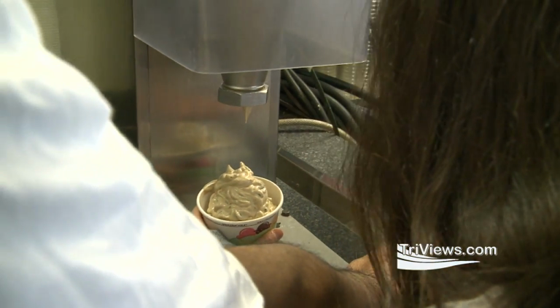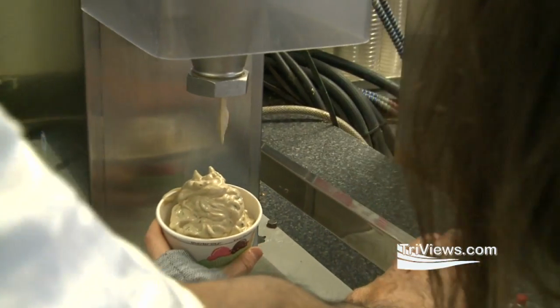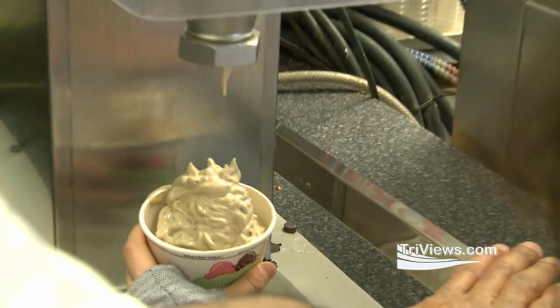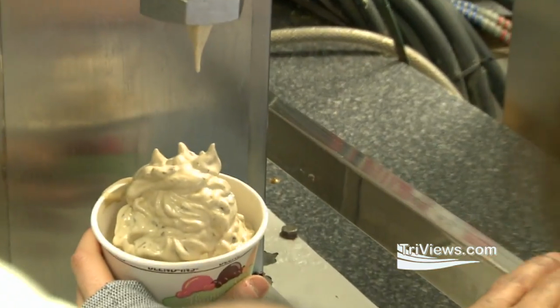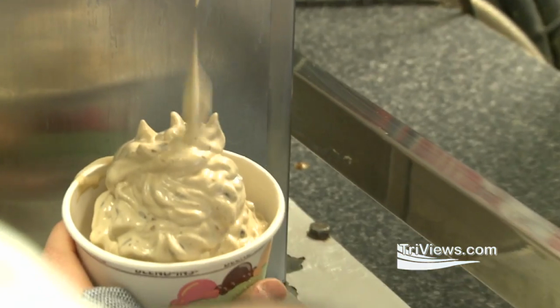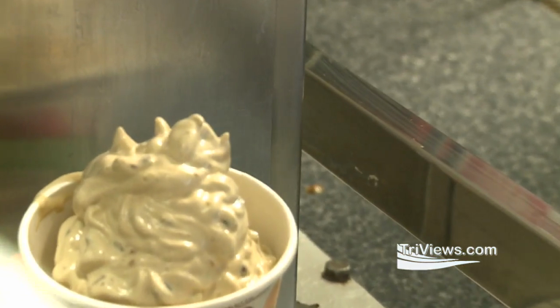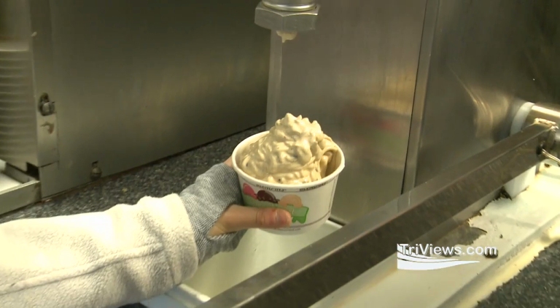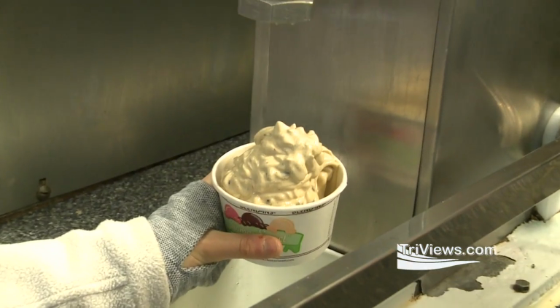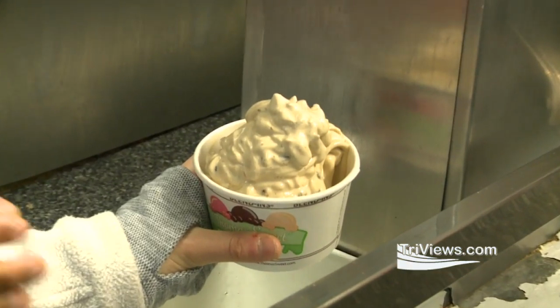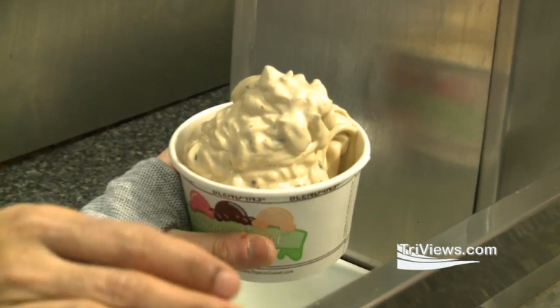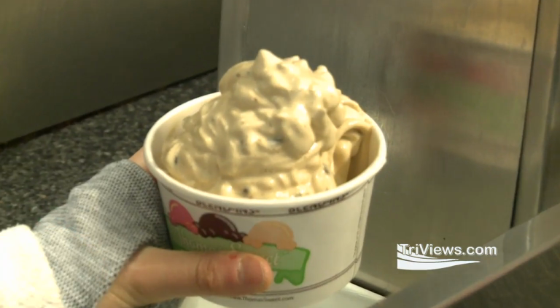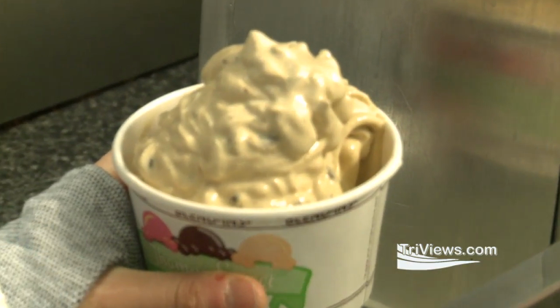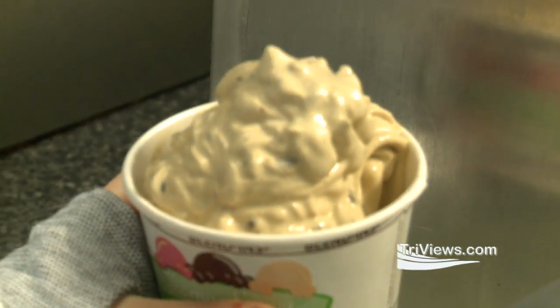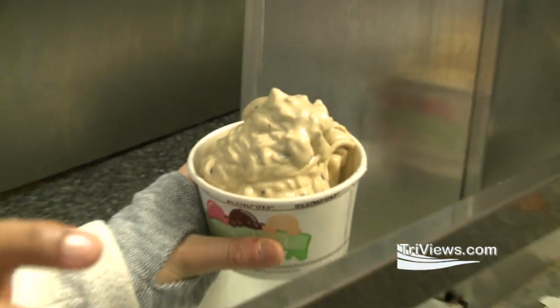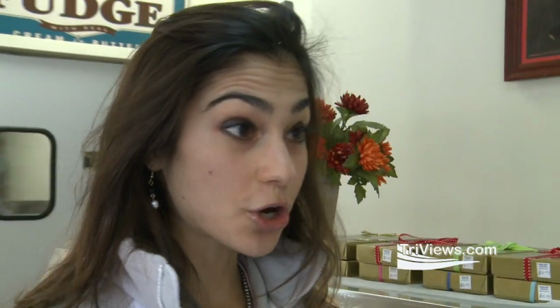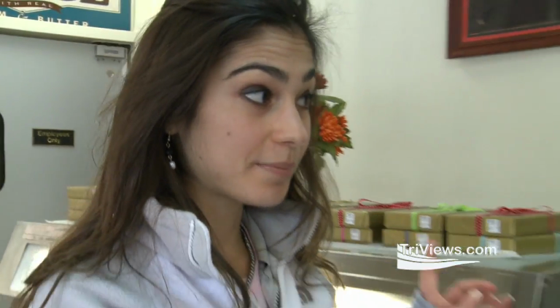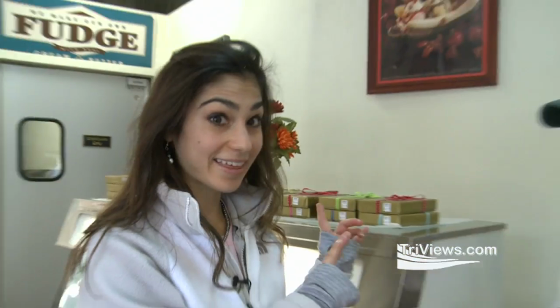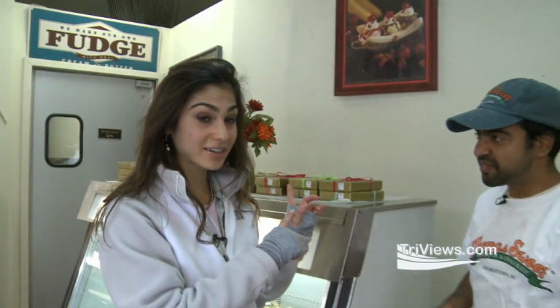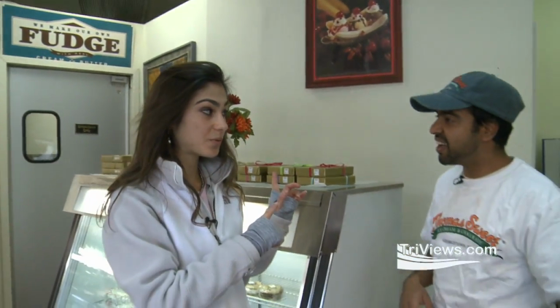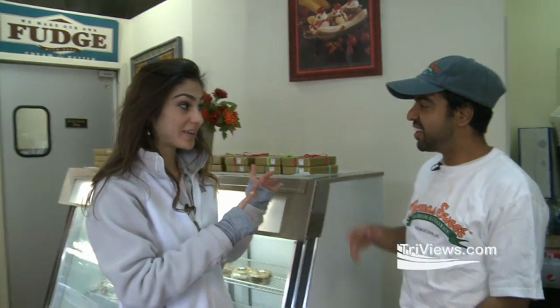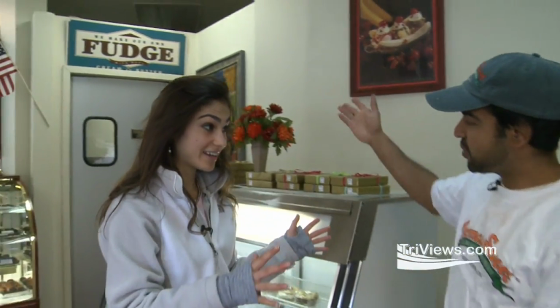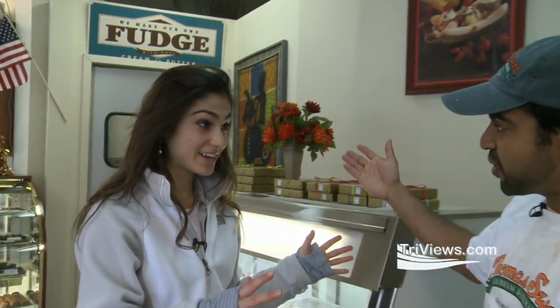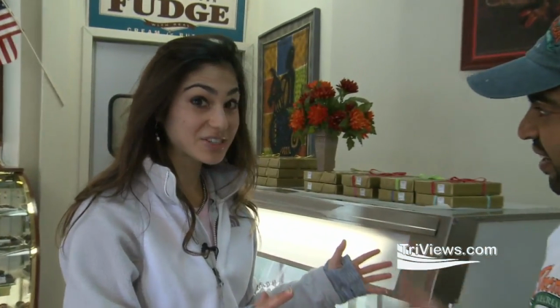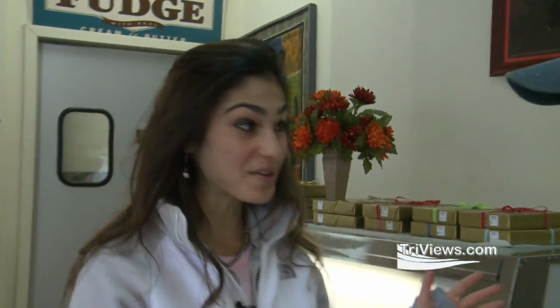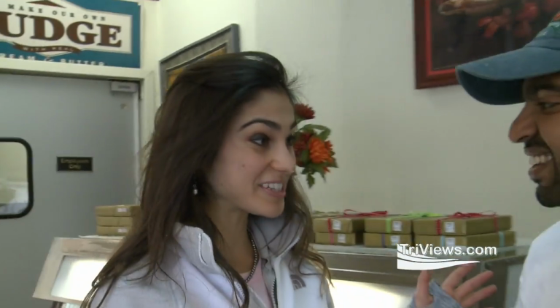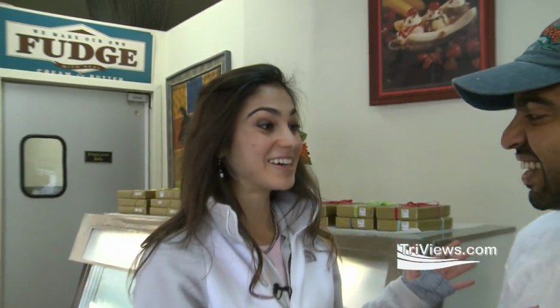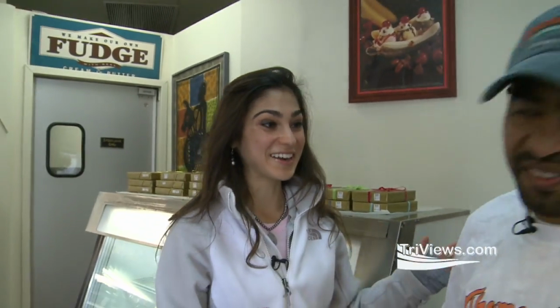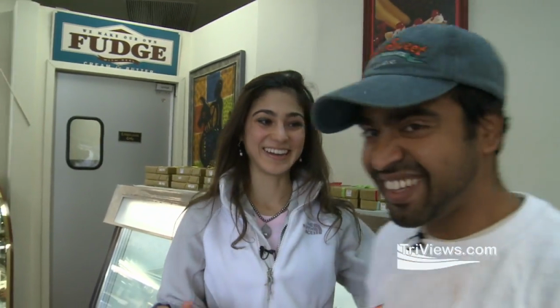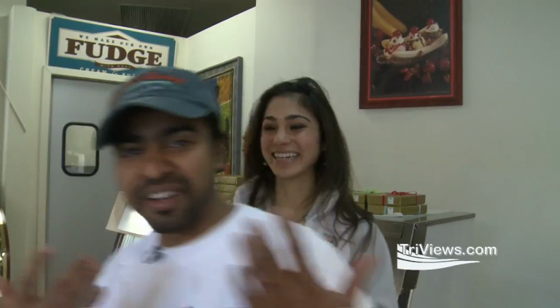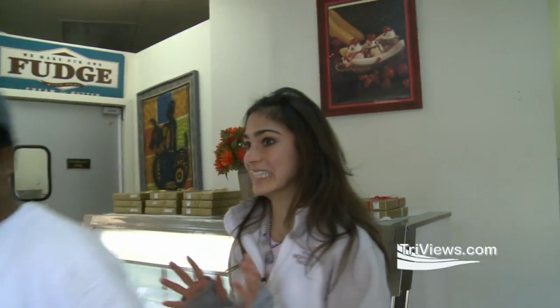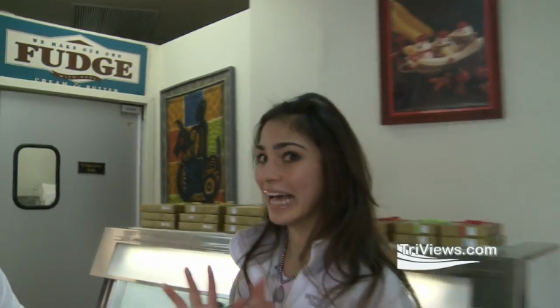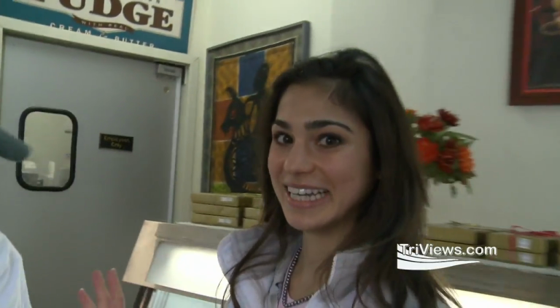This does not look nearly as good as when you make it. You're going to show me back there? In ice cream headquarters? Yeah, let's go. Come on, guys. So exciting.